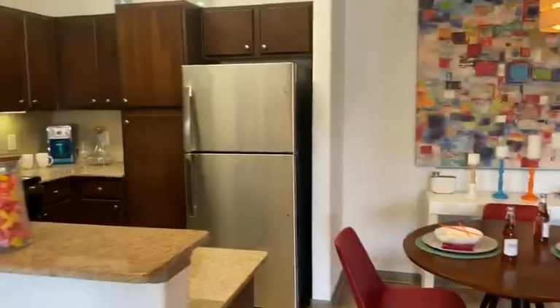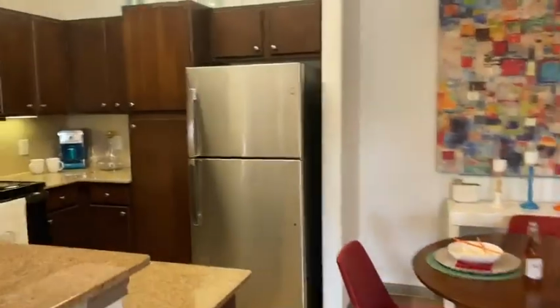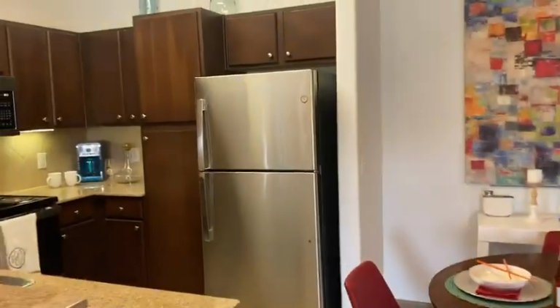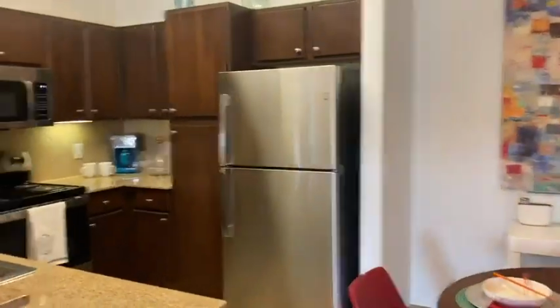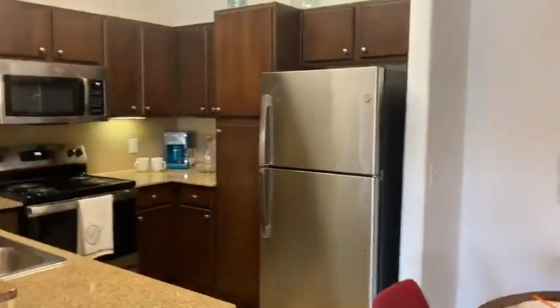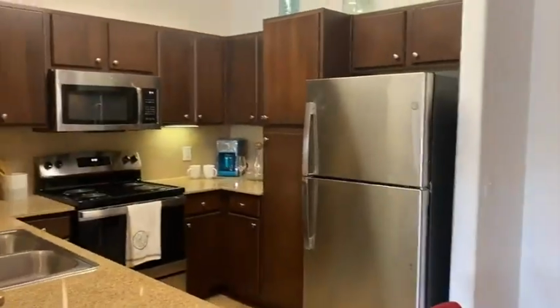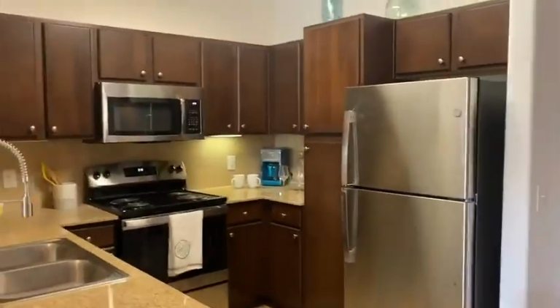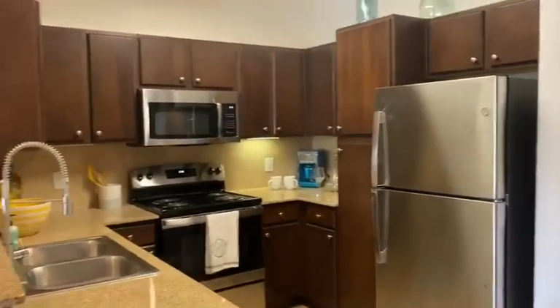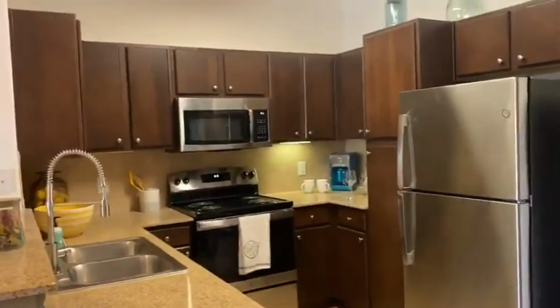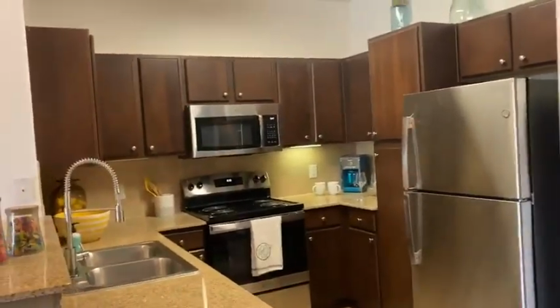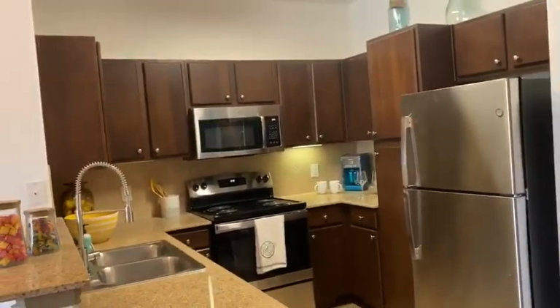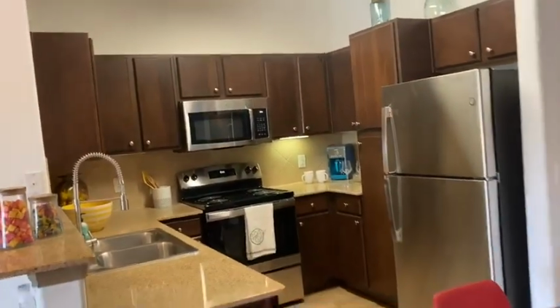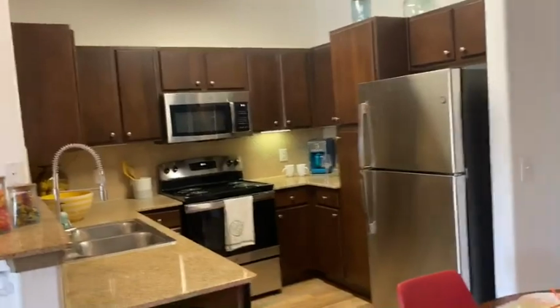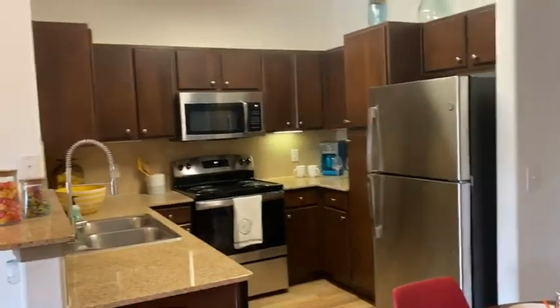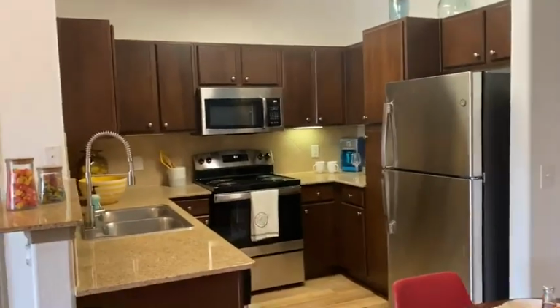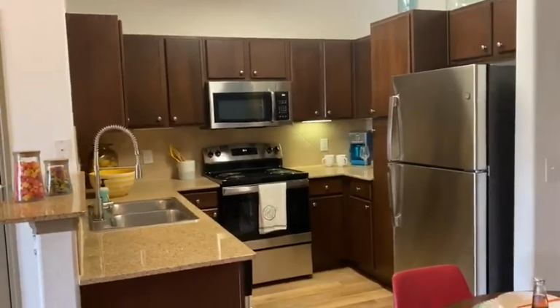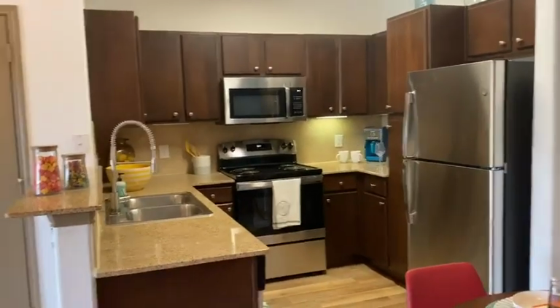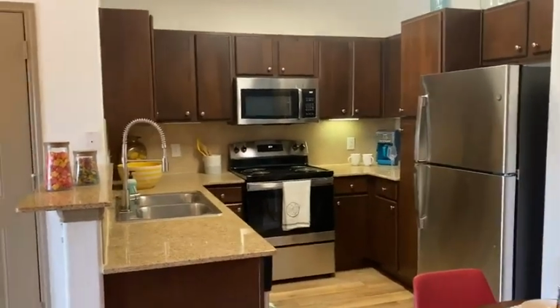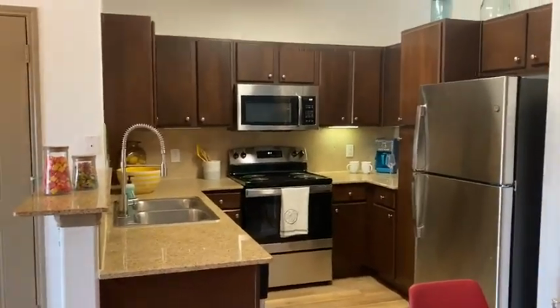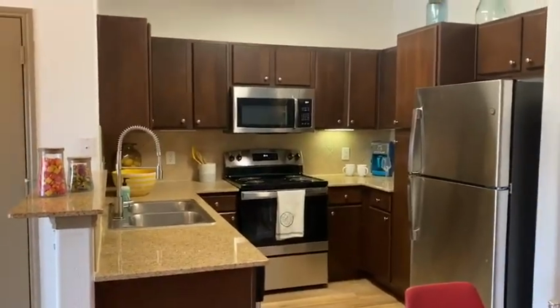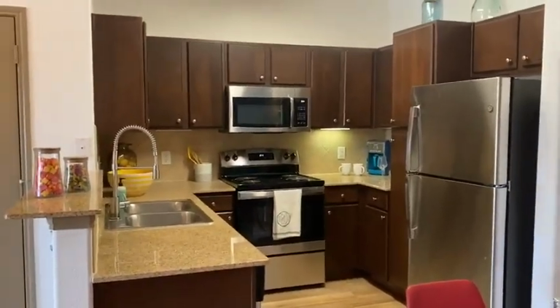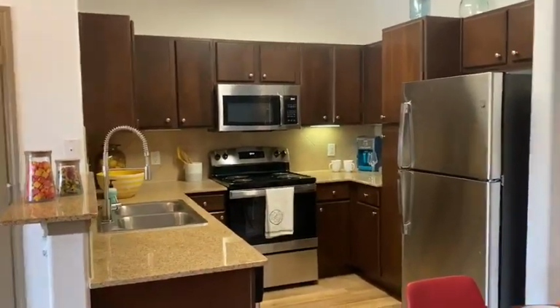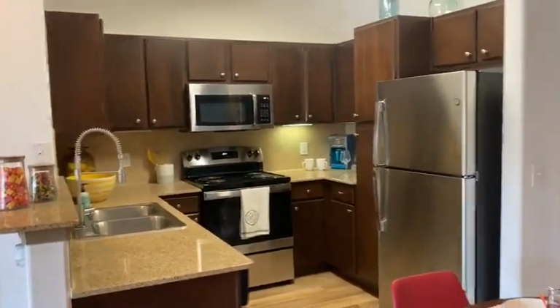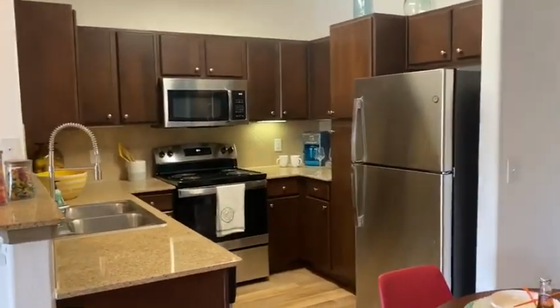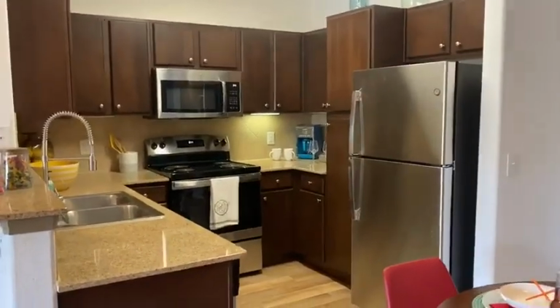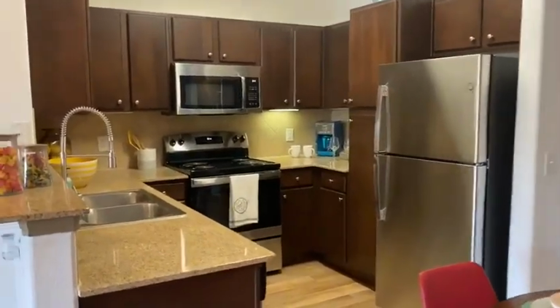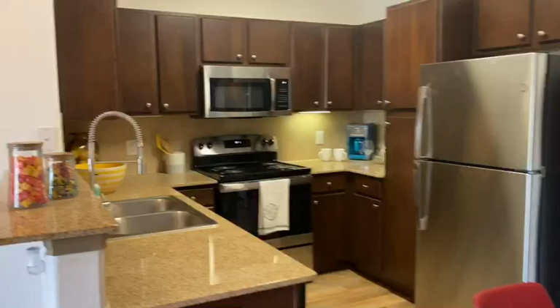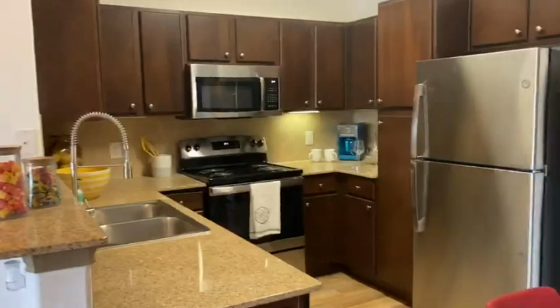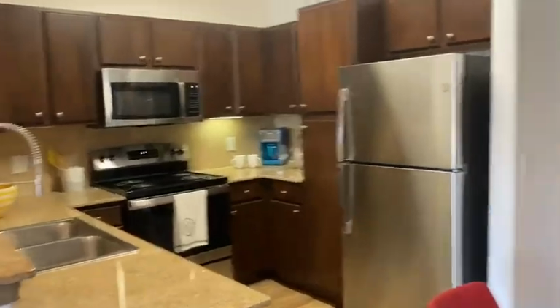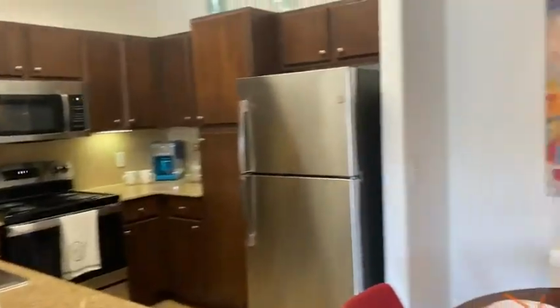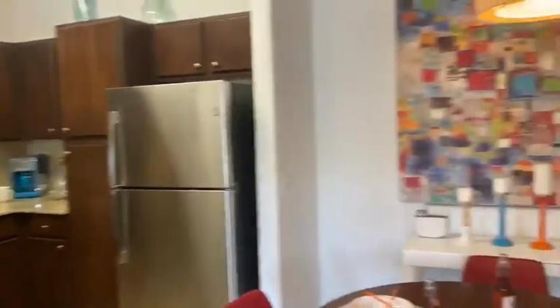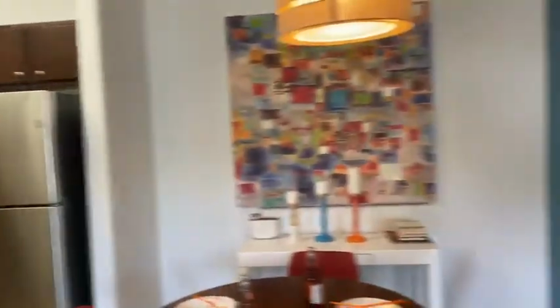Here's the kitchen. We offer stainless steel appliances for $40 more, but if you didn't want to do that, you could definitely get our black-on-black appliances, which are still super nice.